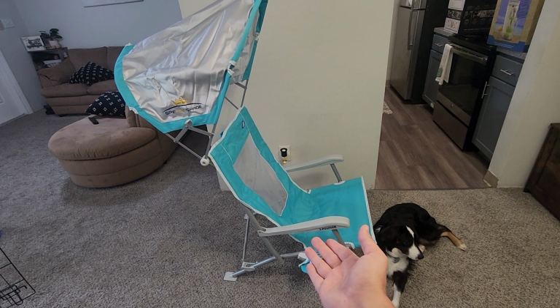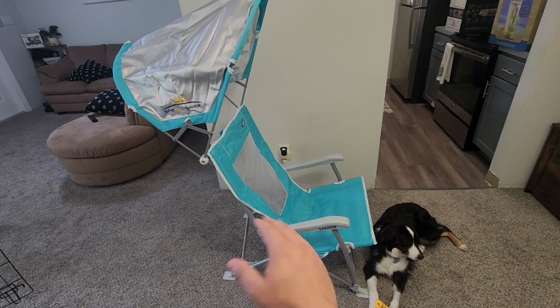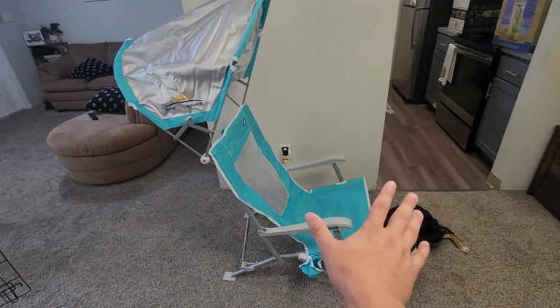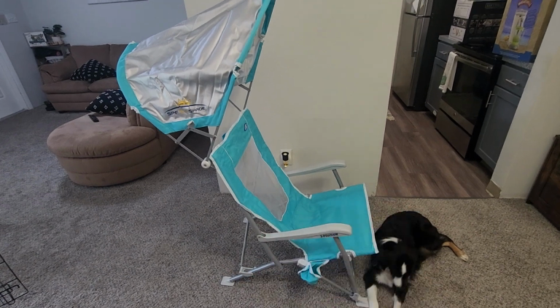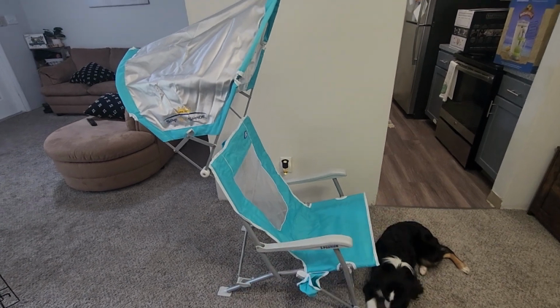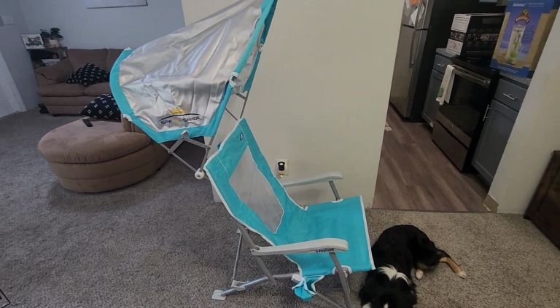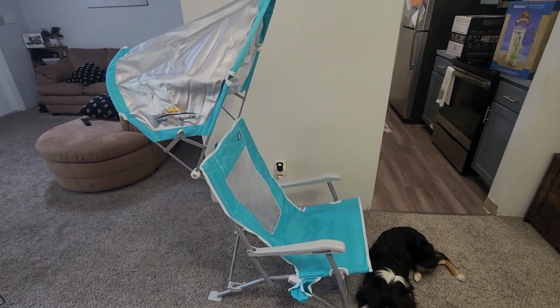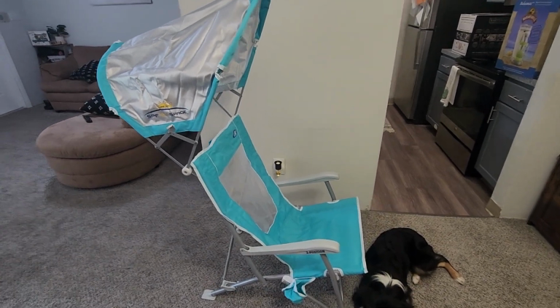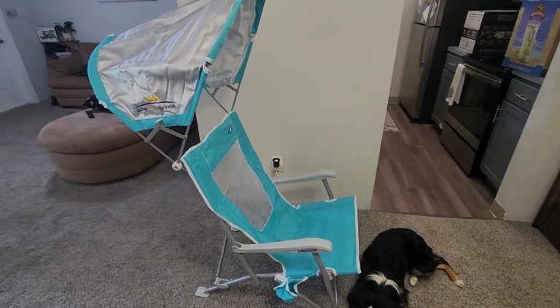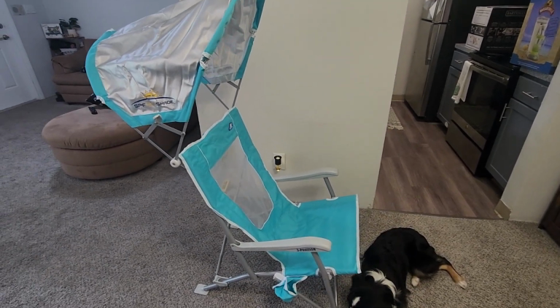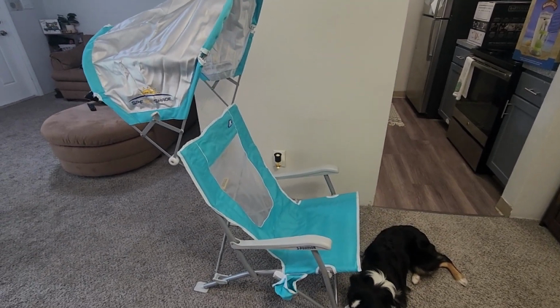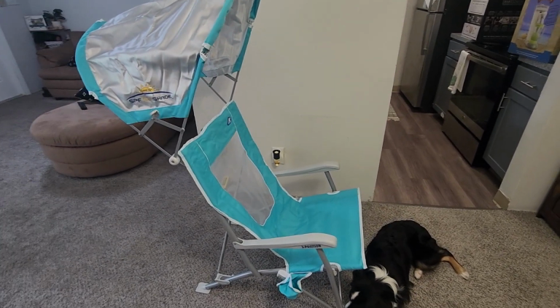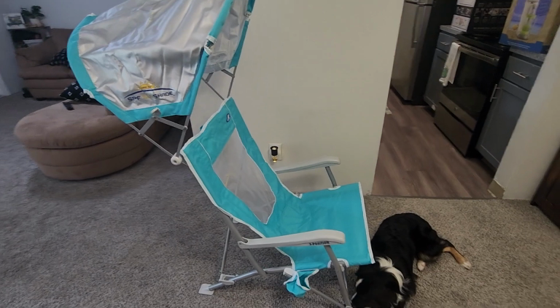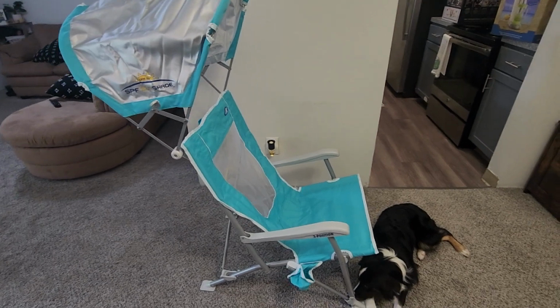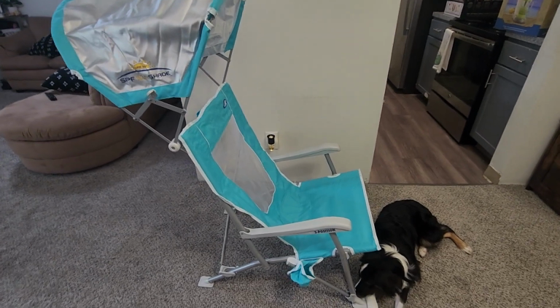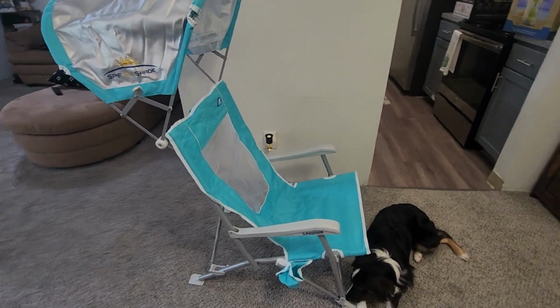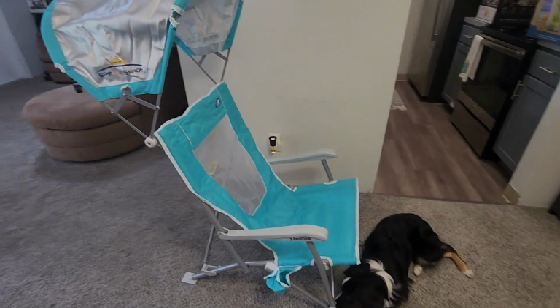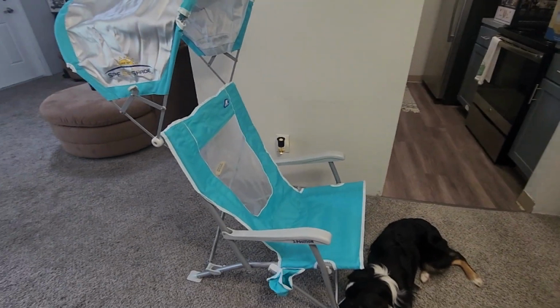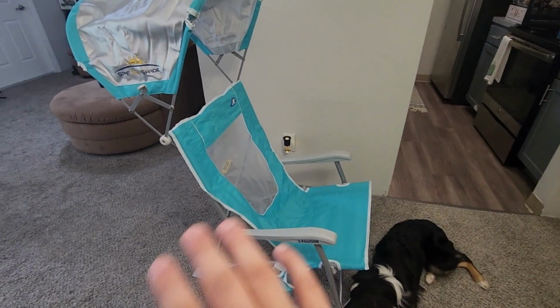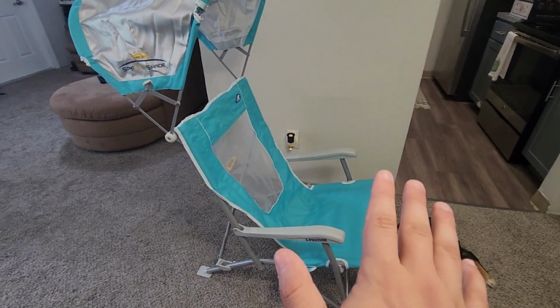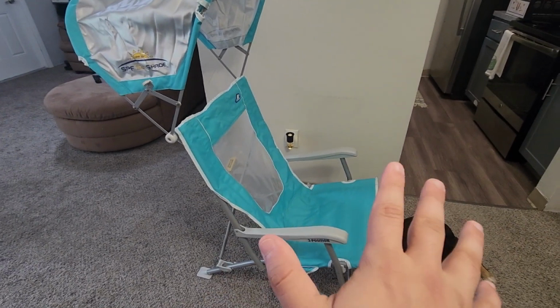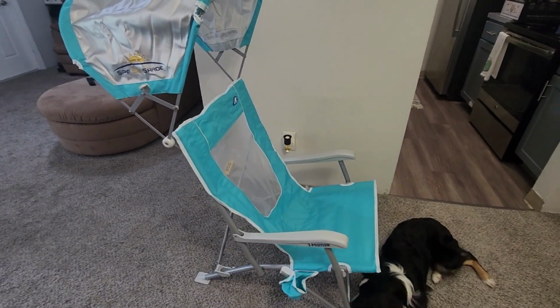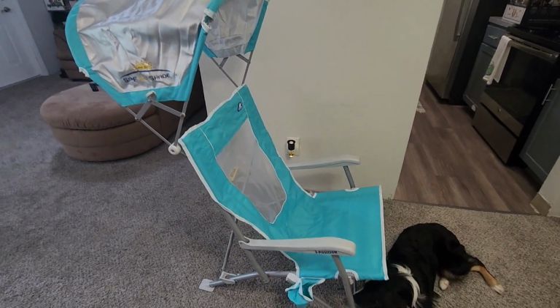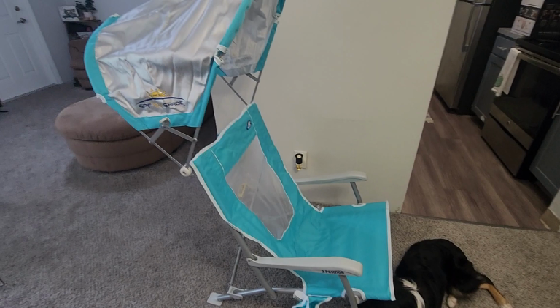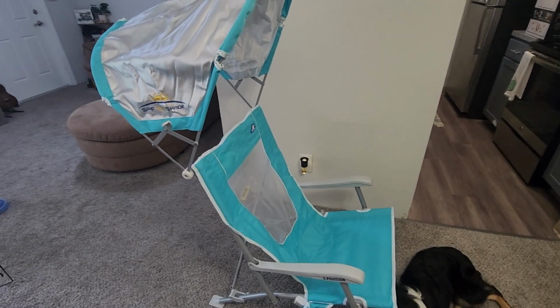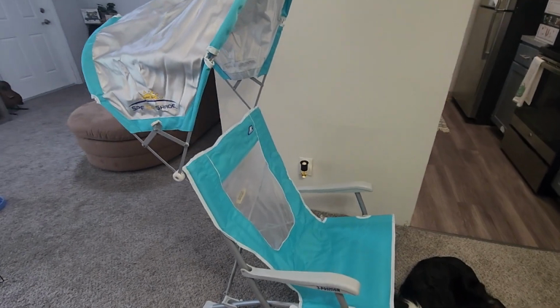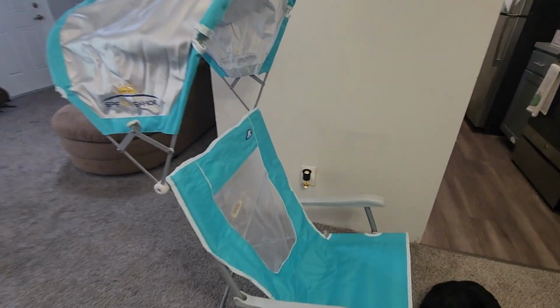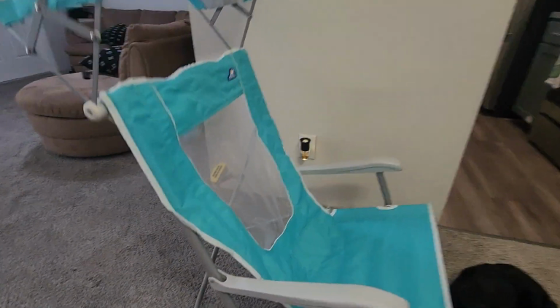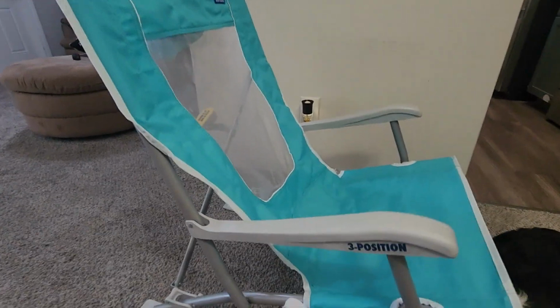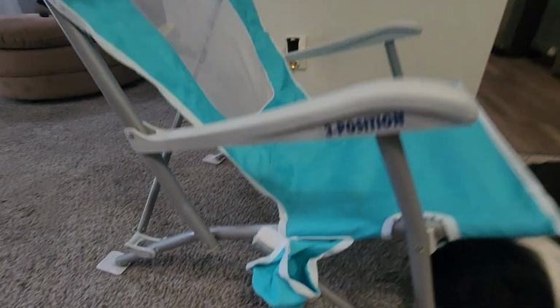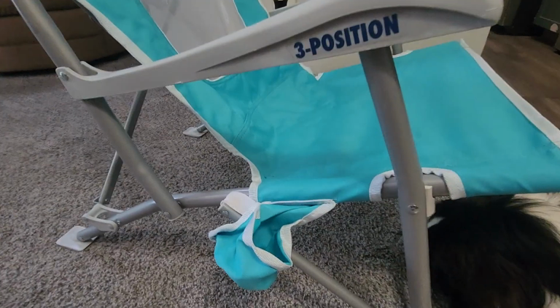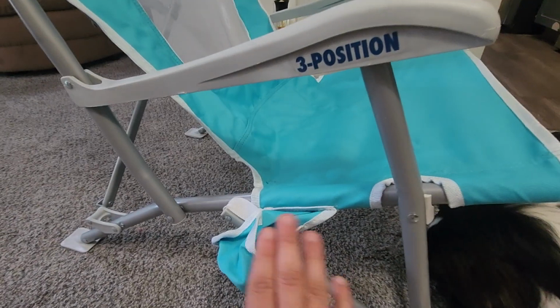Hey, what's going on everybody? My name is Derek and today we're gonna do a quick review of the GCI Waterside Sunshade beach chair. This thing is pretty cool — I'm gonna show you guys everything about it, what you need to know about it, and why this thing is awesome for the beach.